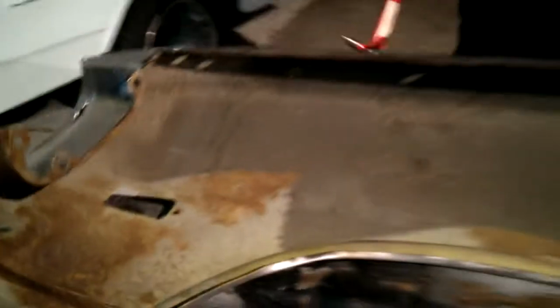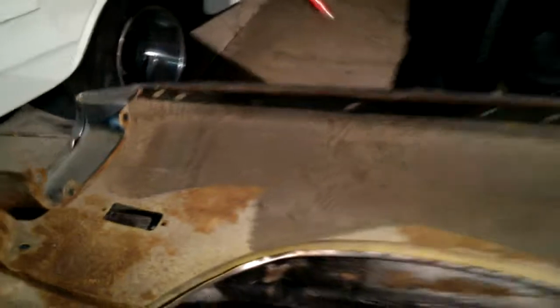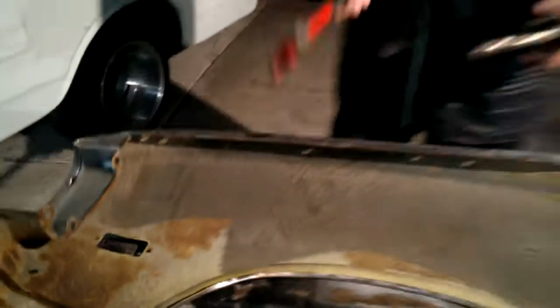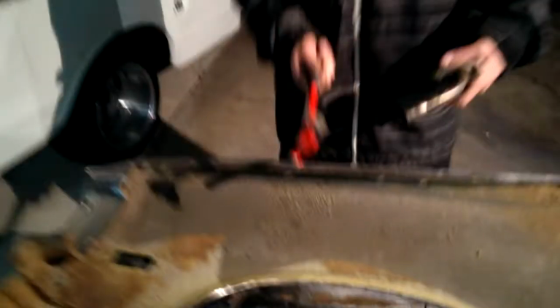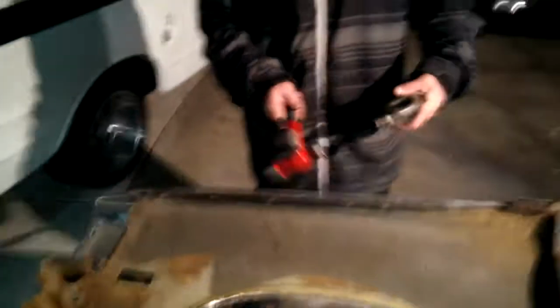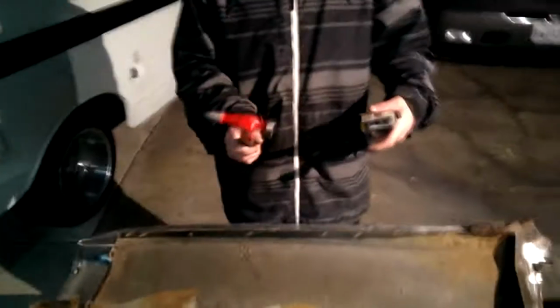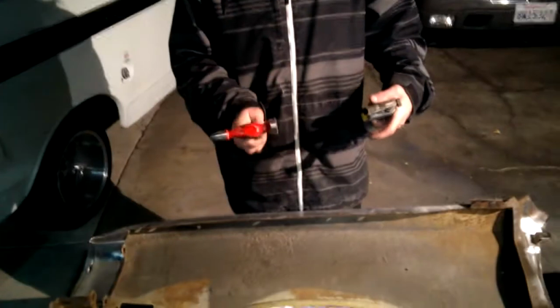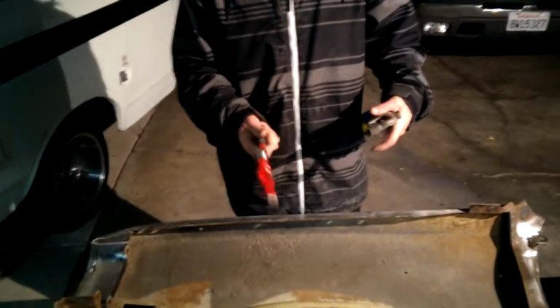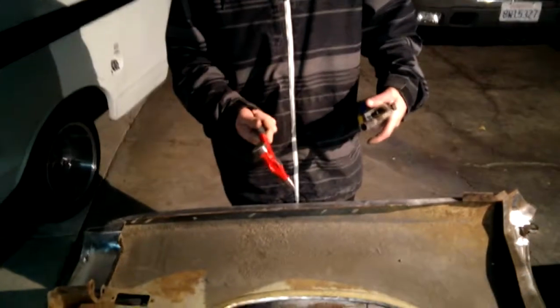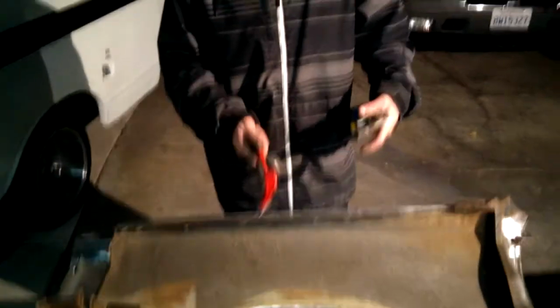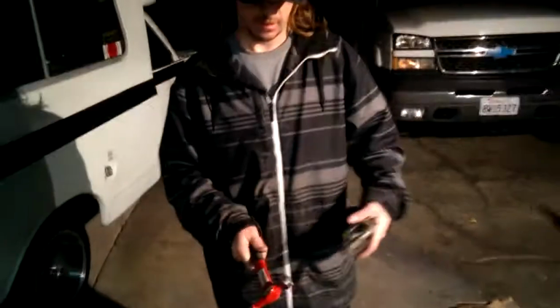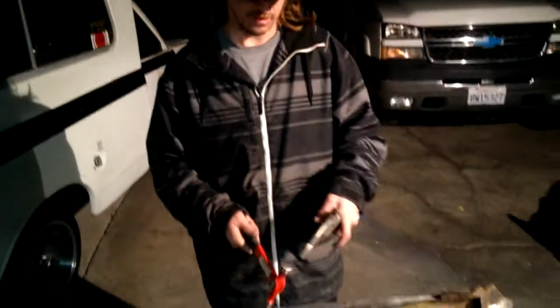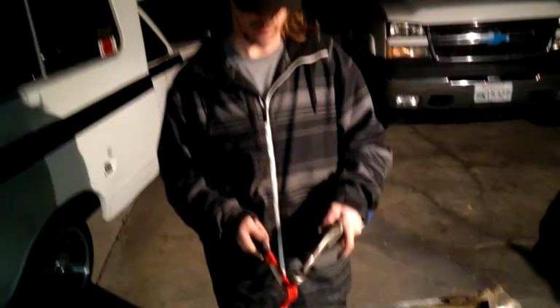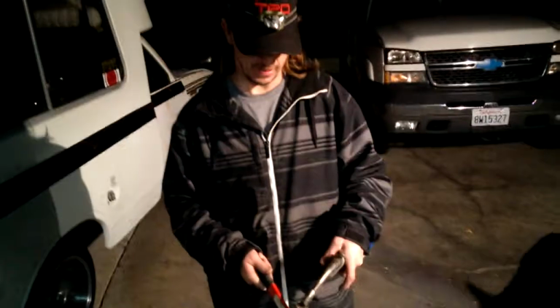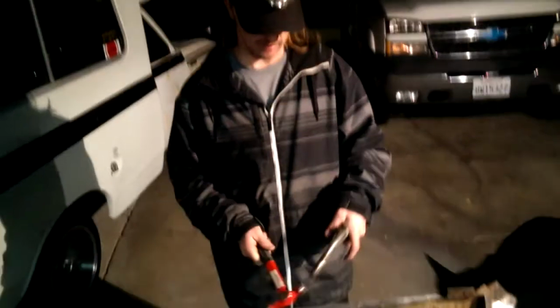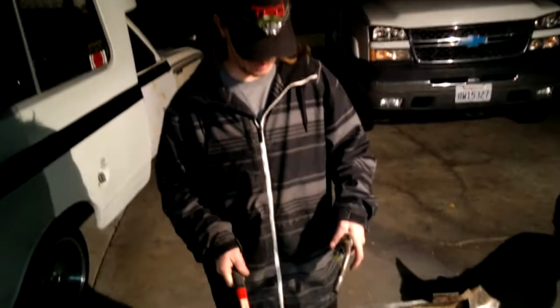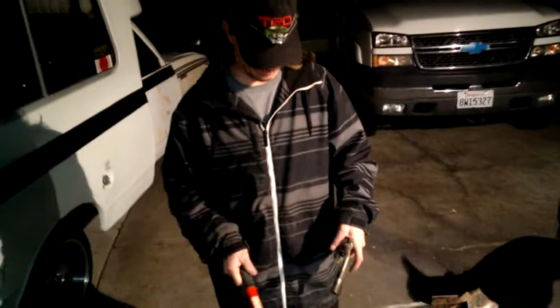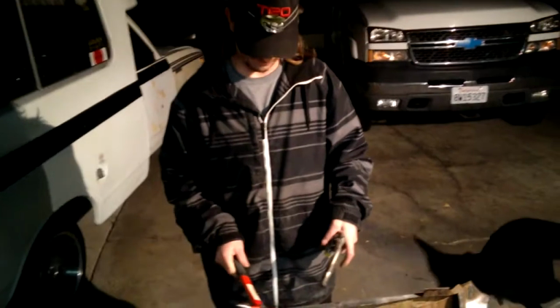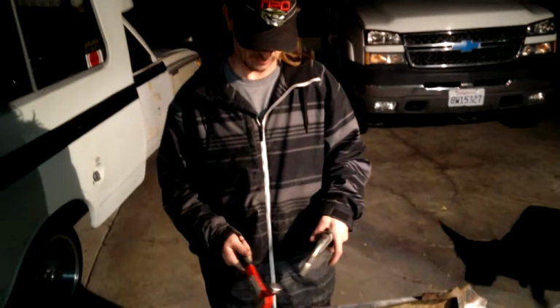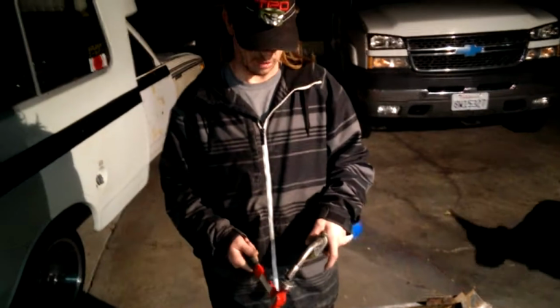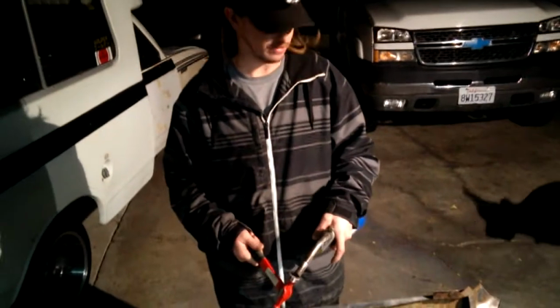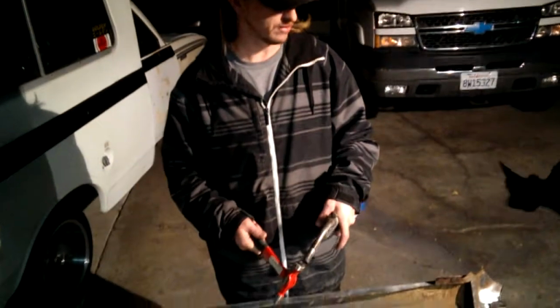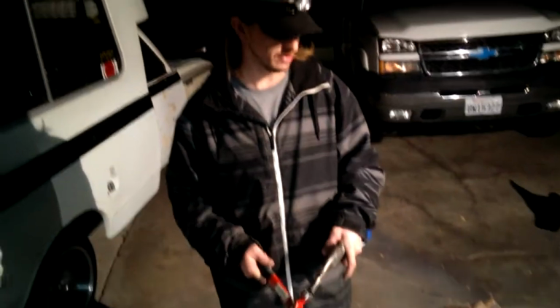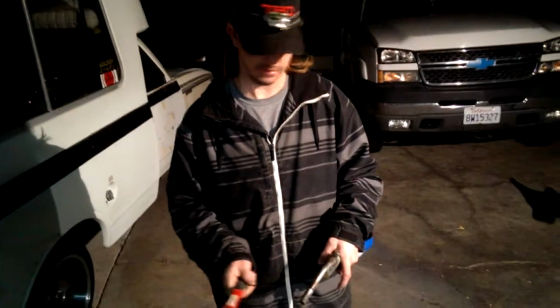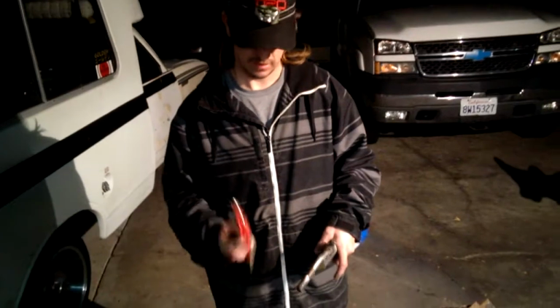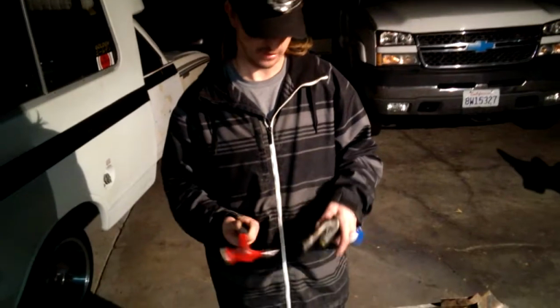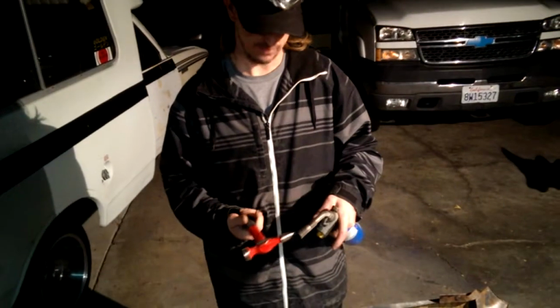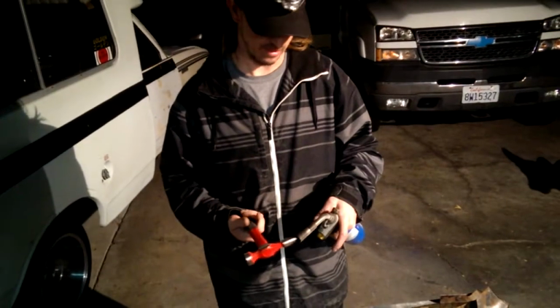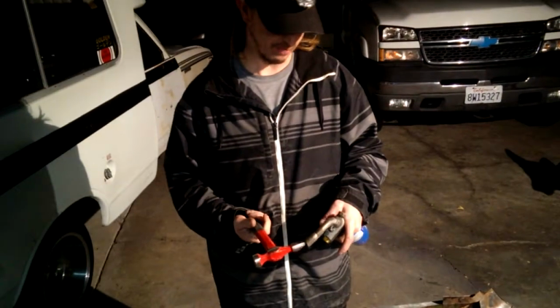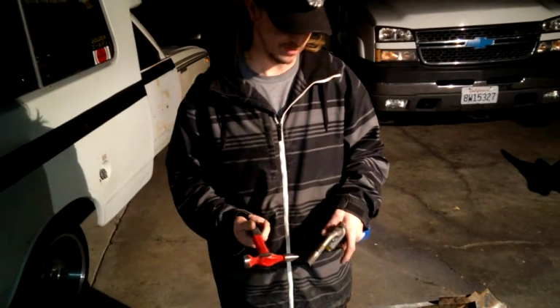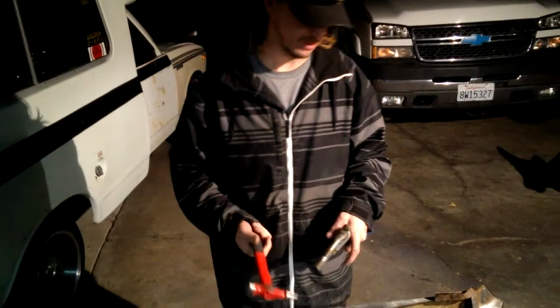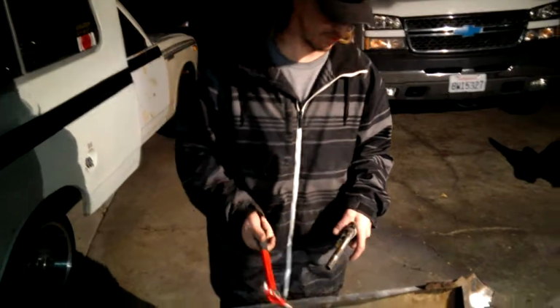Take your torch and just a normal body hammer. Usually the flat side works the best. A smaller head is always good, like this. I'll show you the tip towards the end.